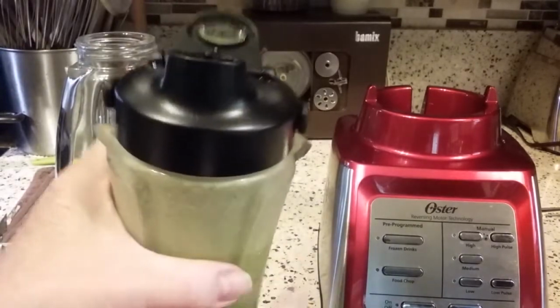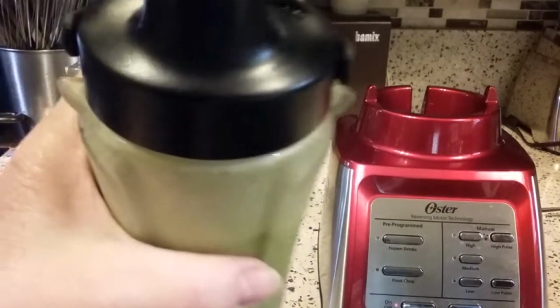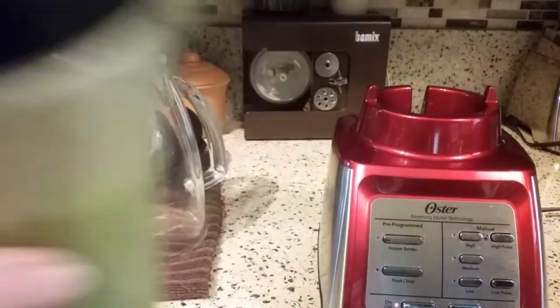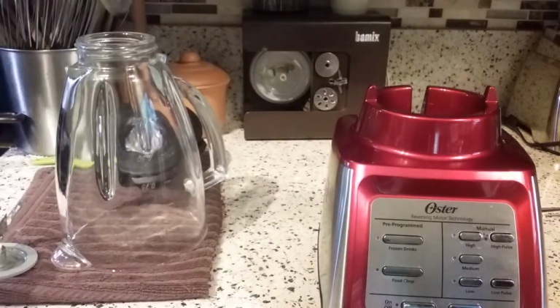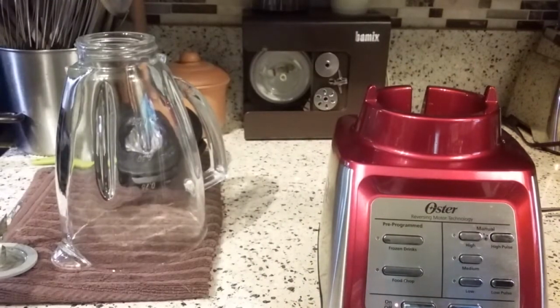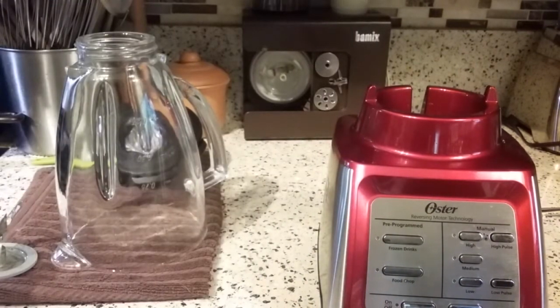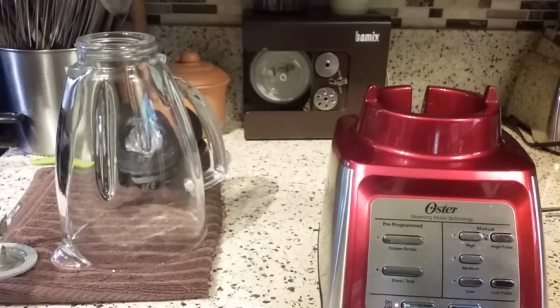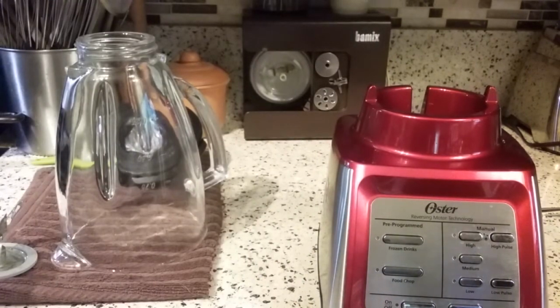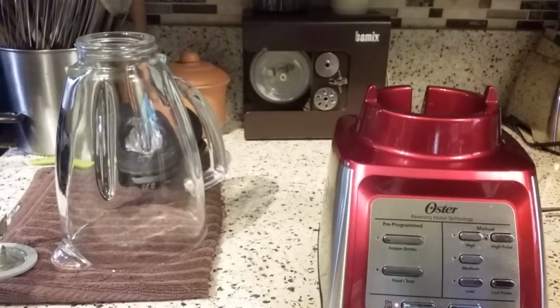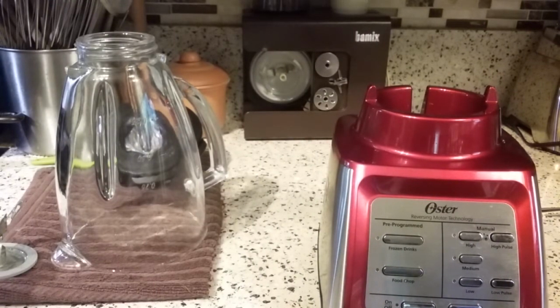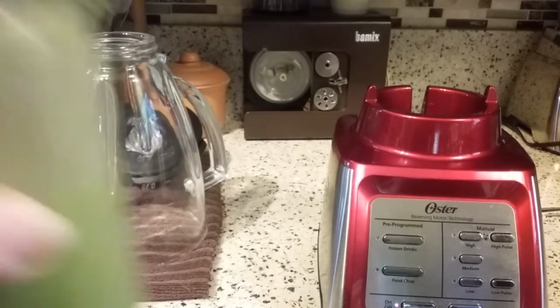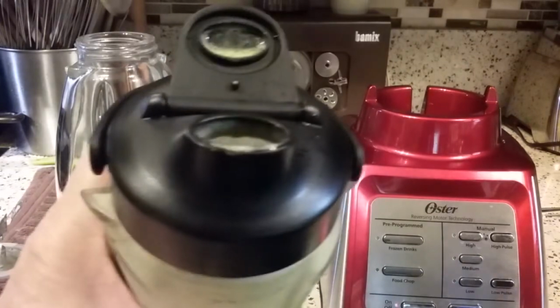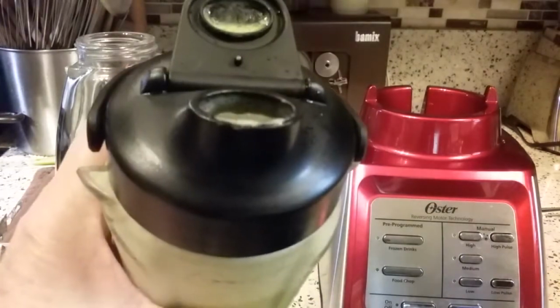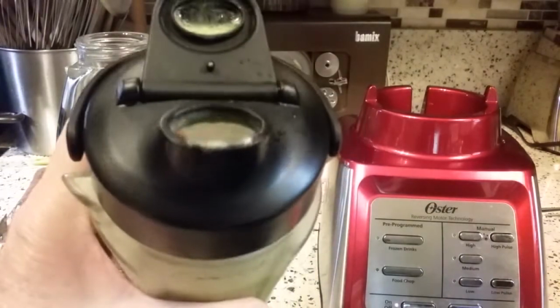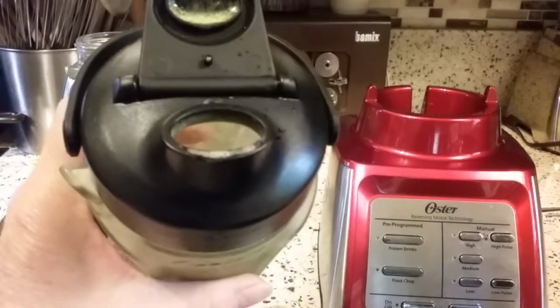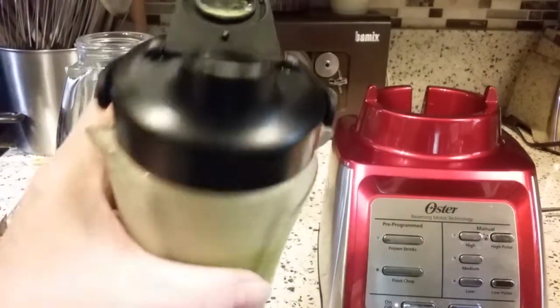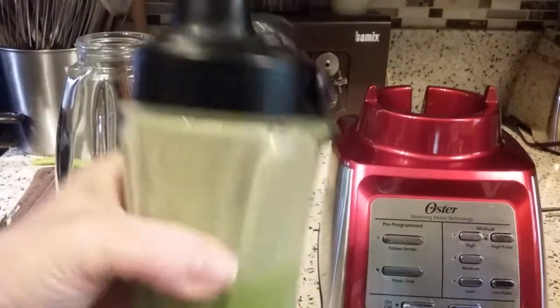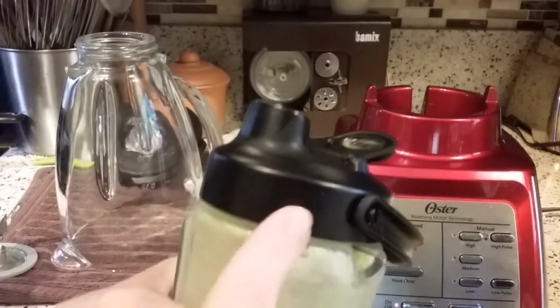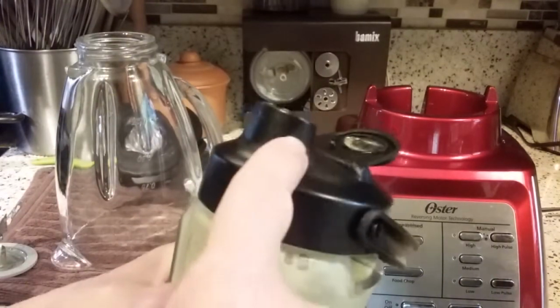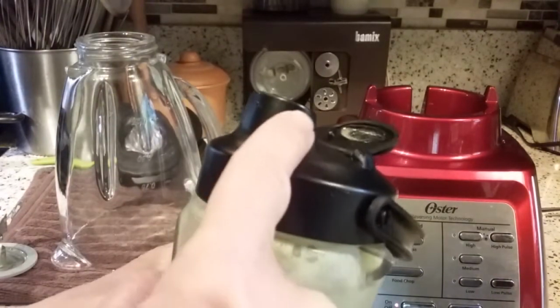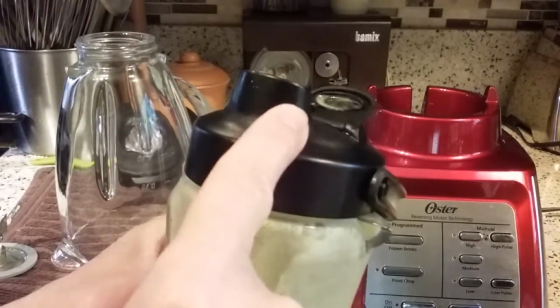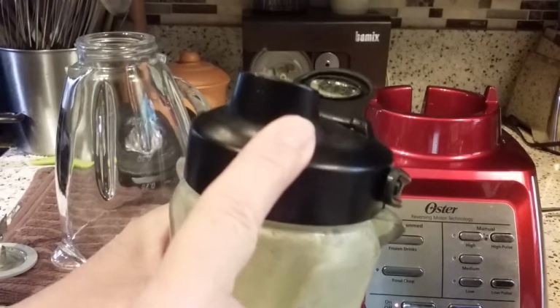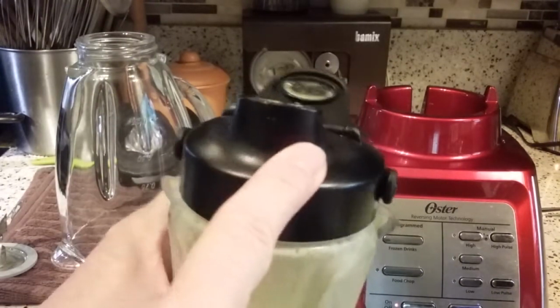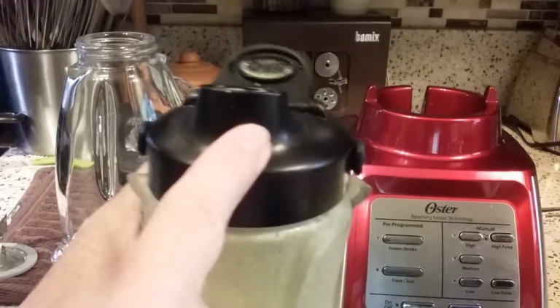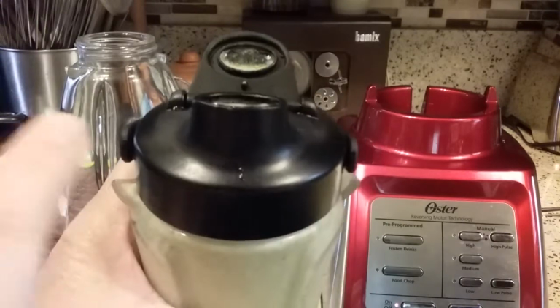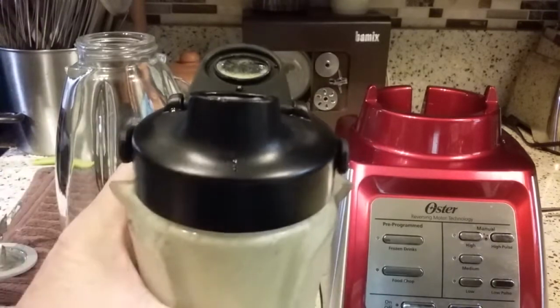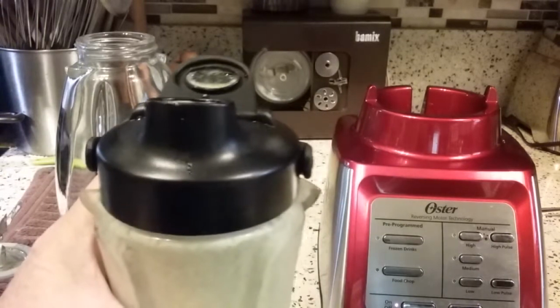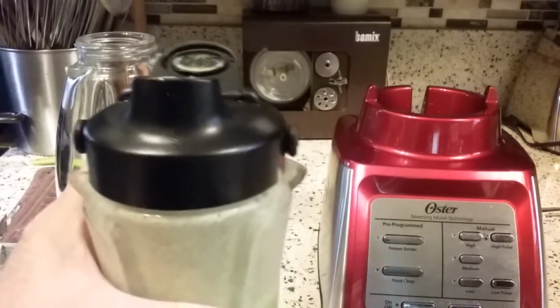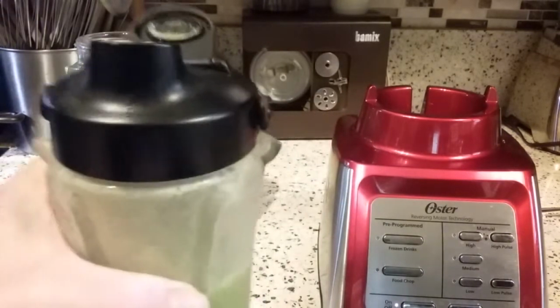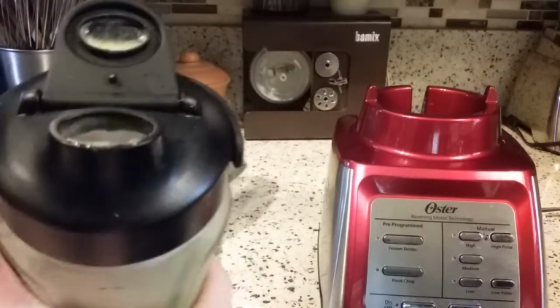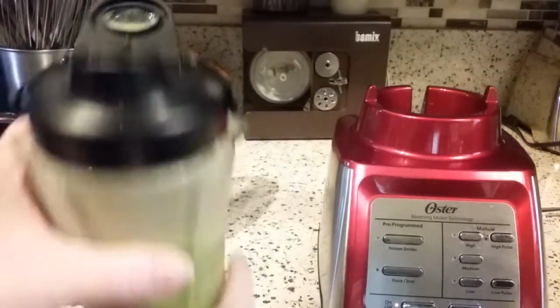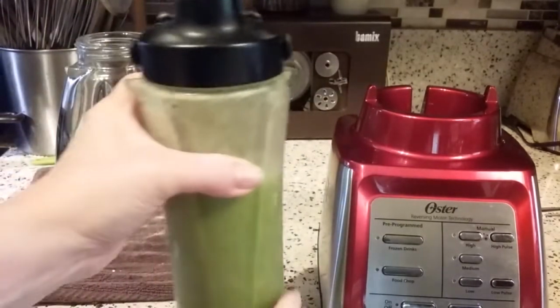Let's see what it's like to drink out of the tube here. That does work really well — the raised lip works really well so you don't have anything leaking and dribbling down your chin when you drink out of it.